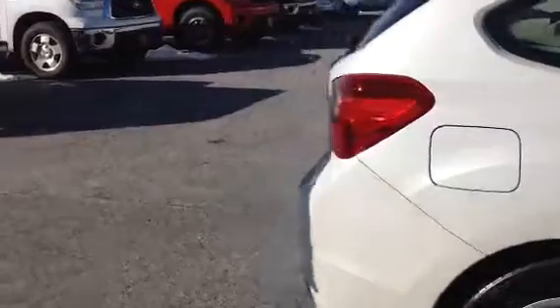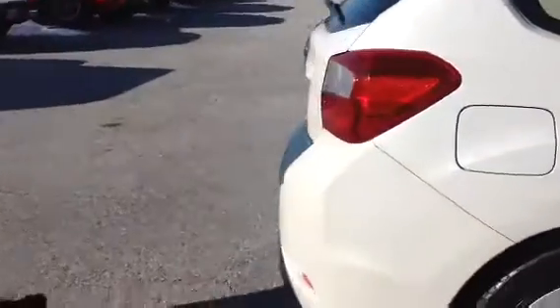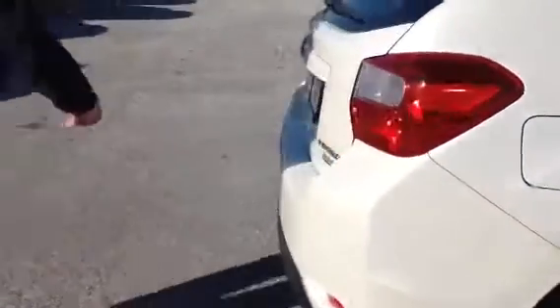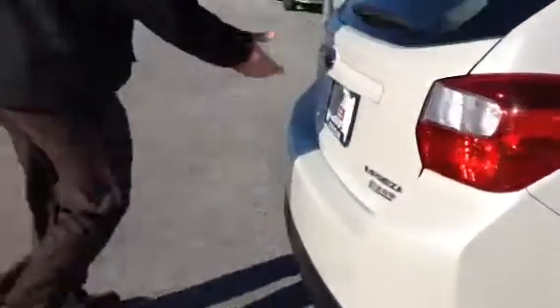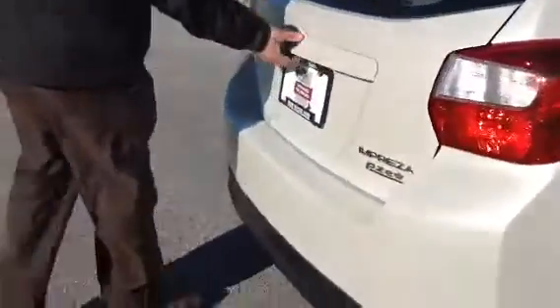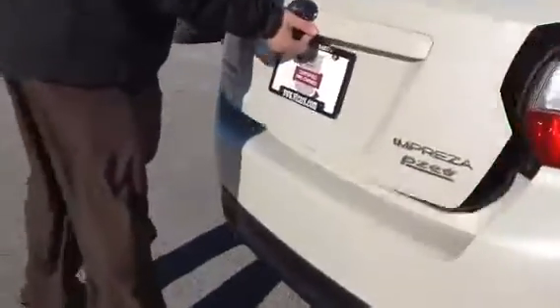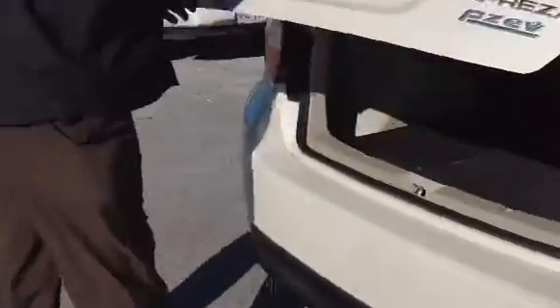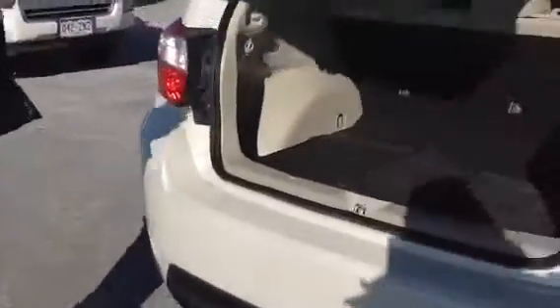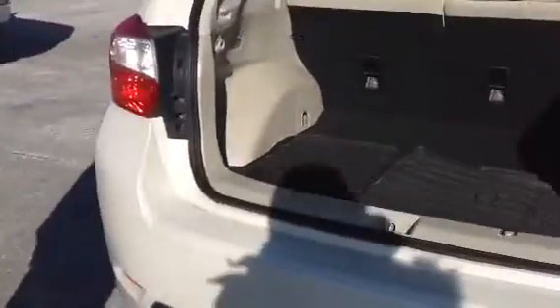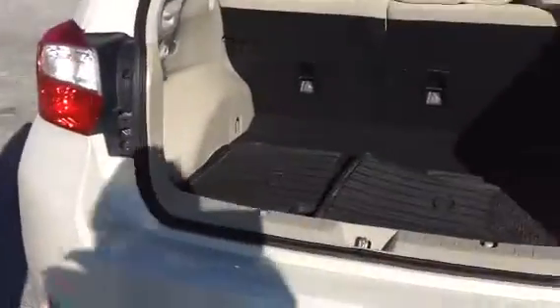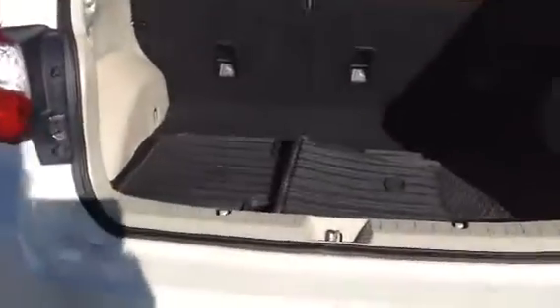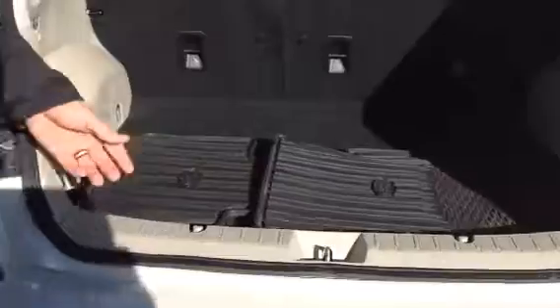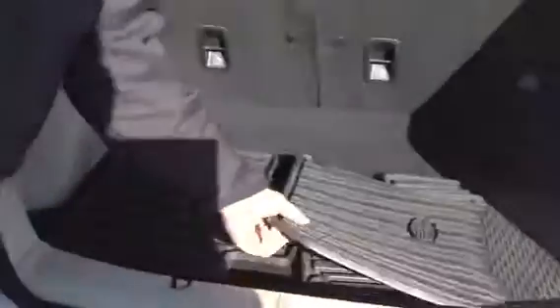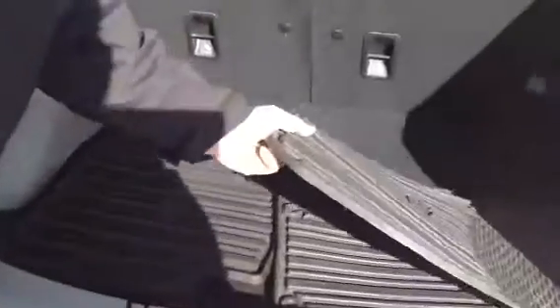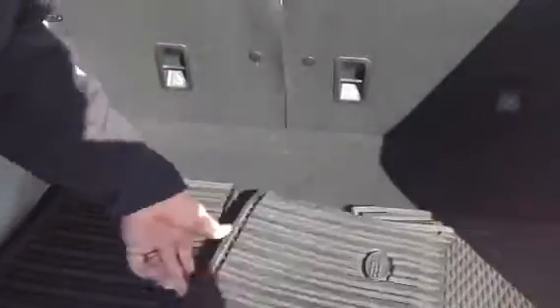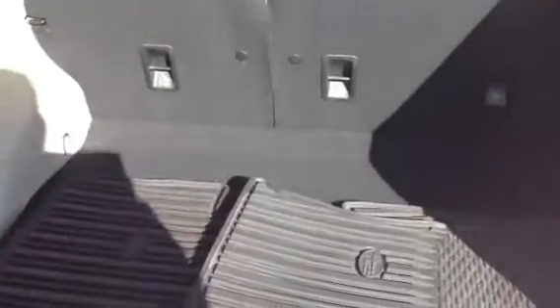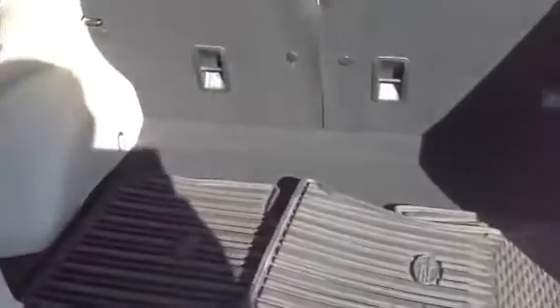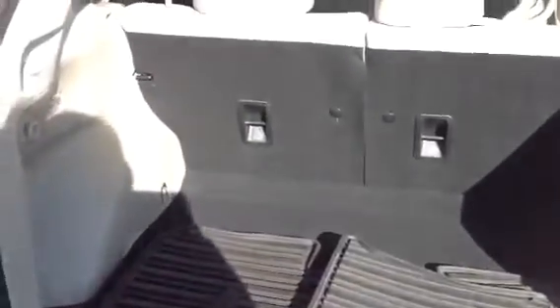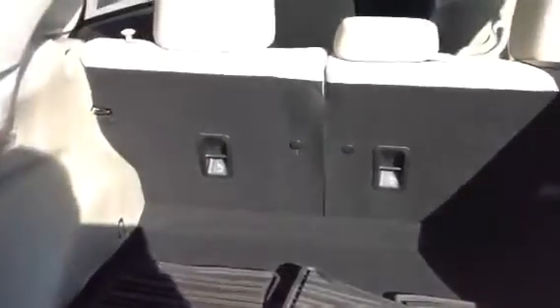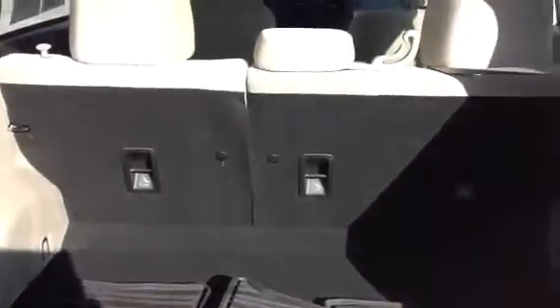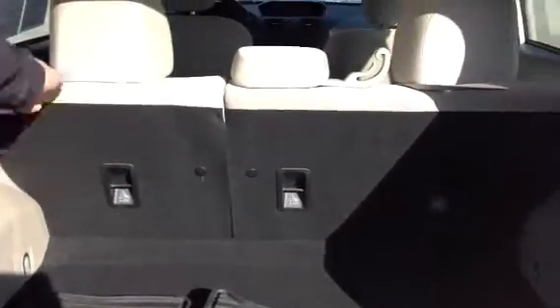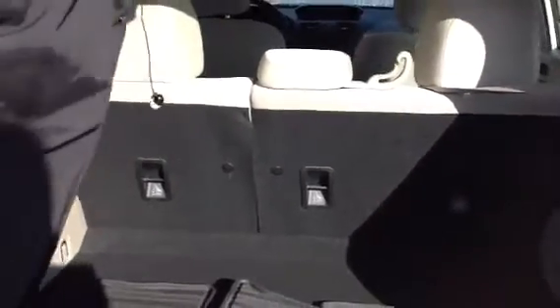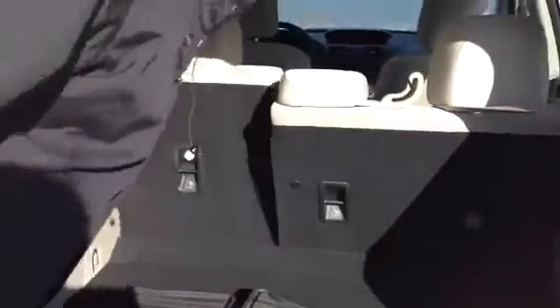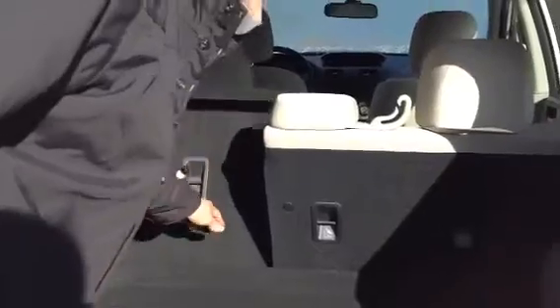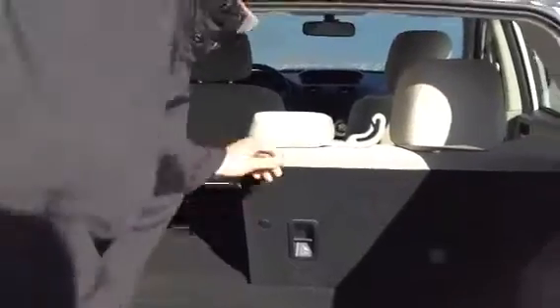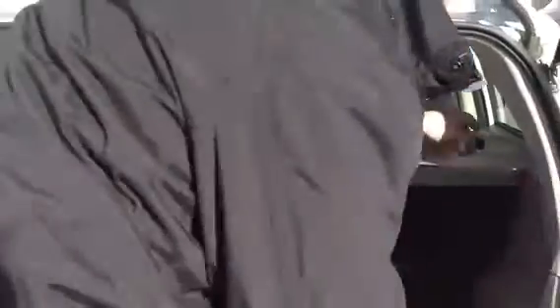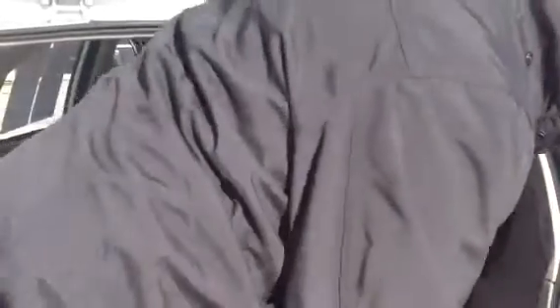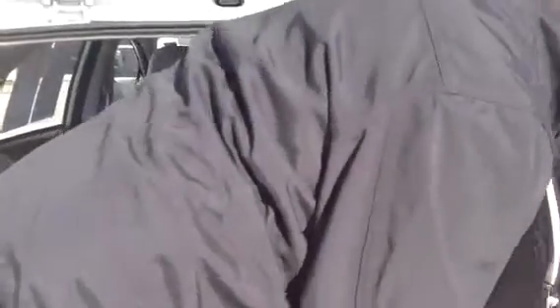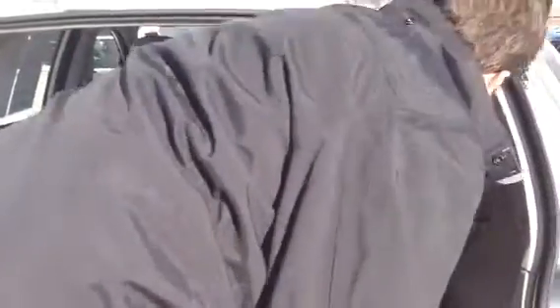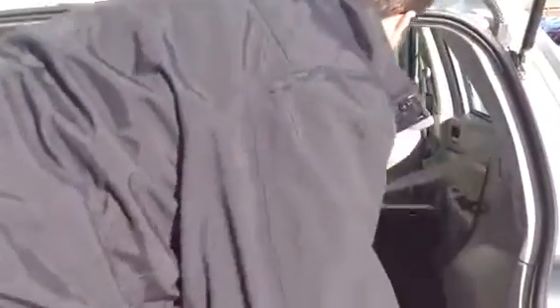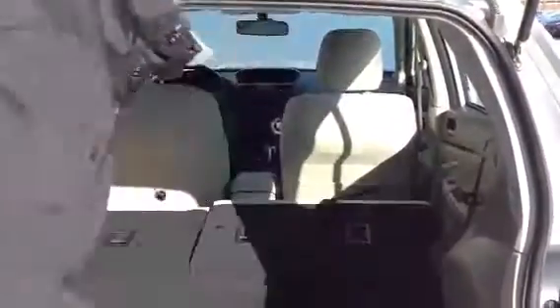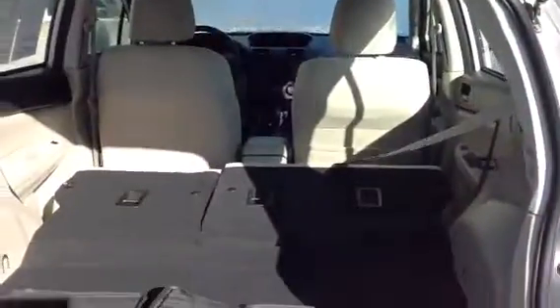I'll open up the rear hatch here. This one's coming with the all-weather mats, which is nice — it's going to keep your carpeting clean. The seats fold down in a 60-40 split.